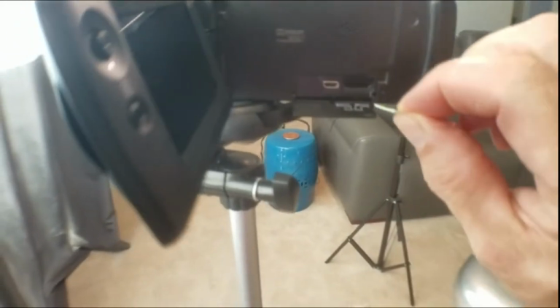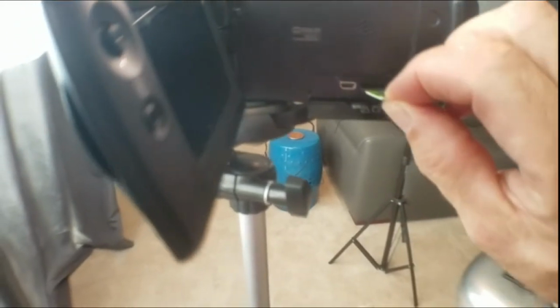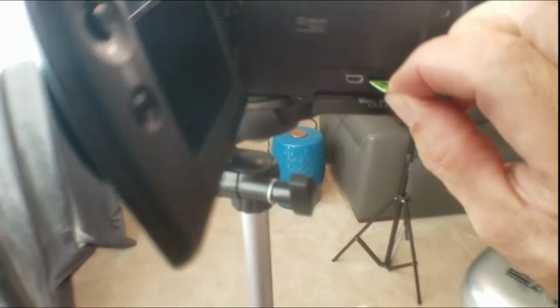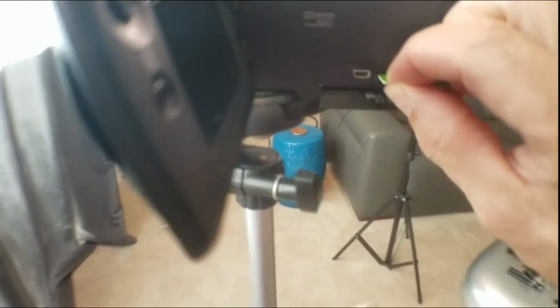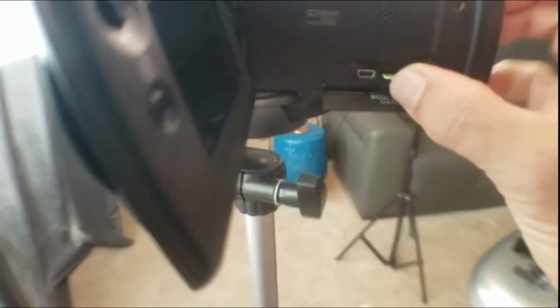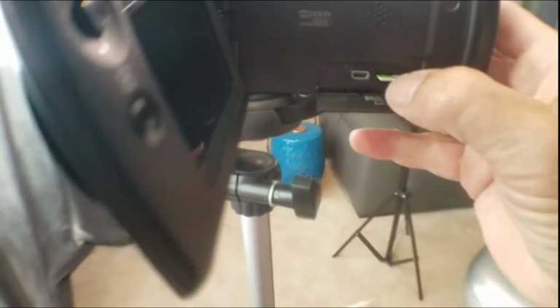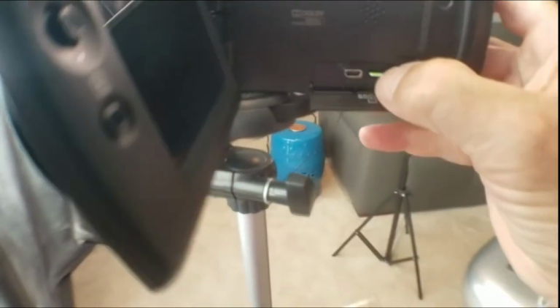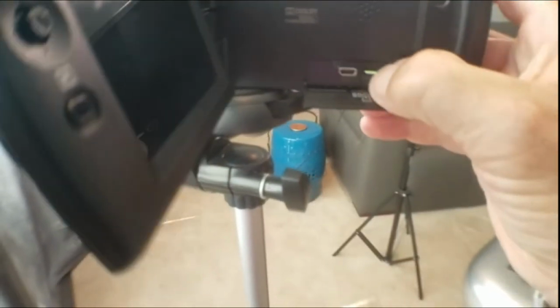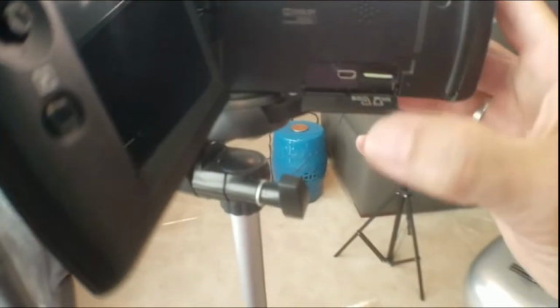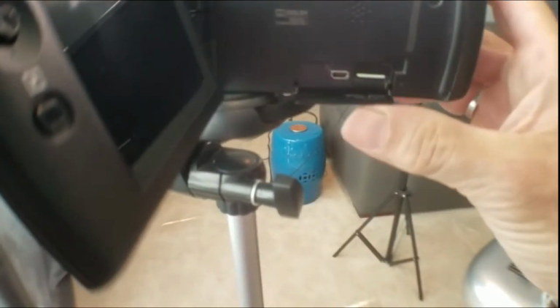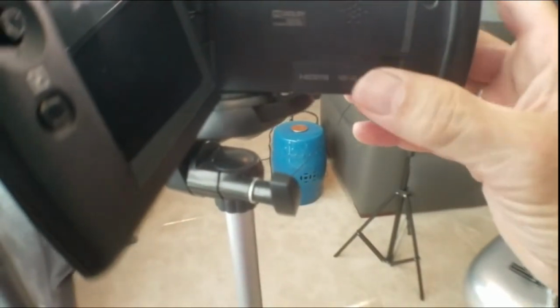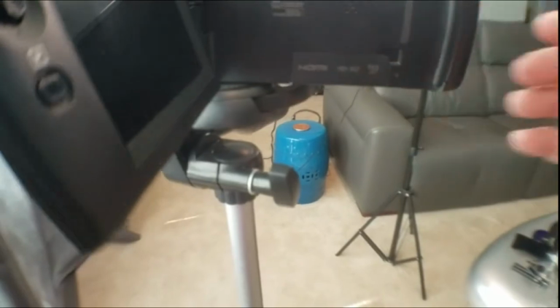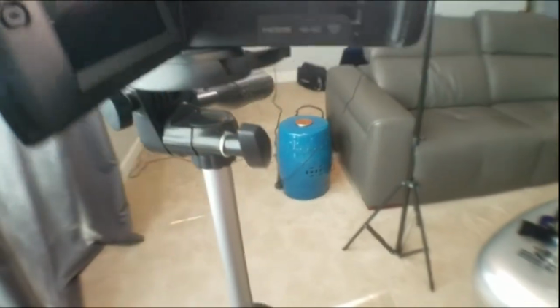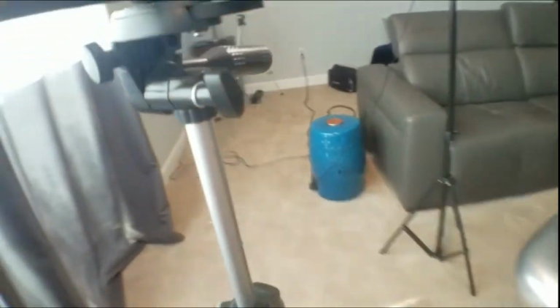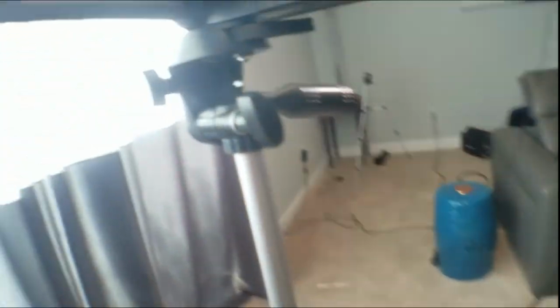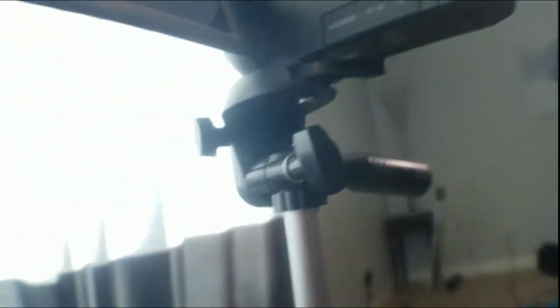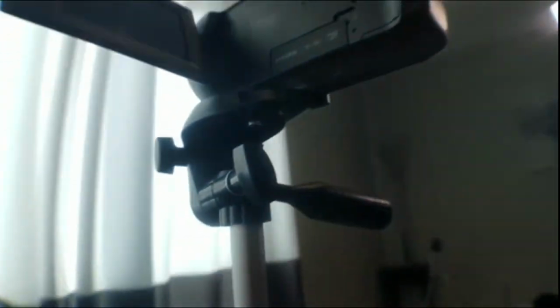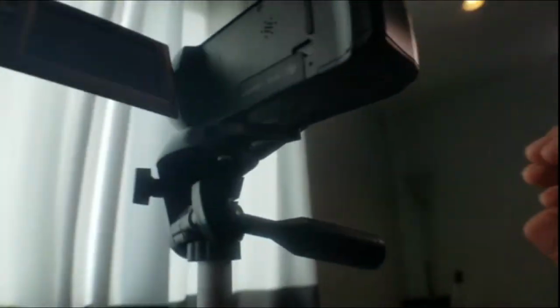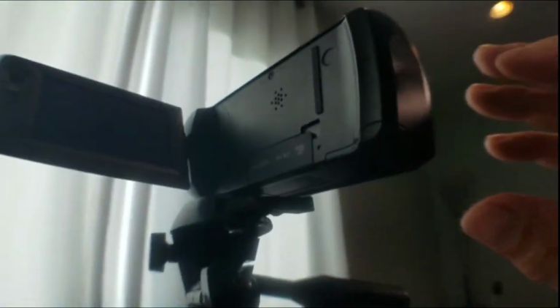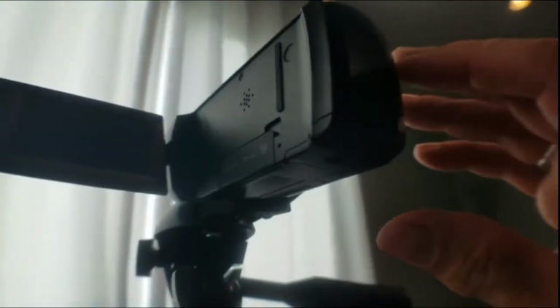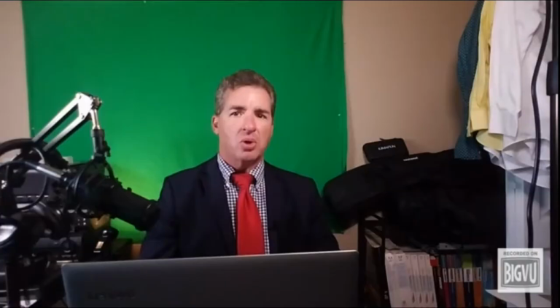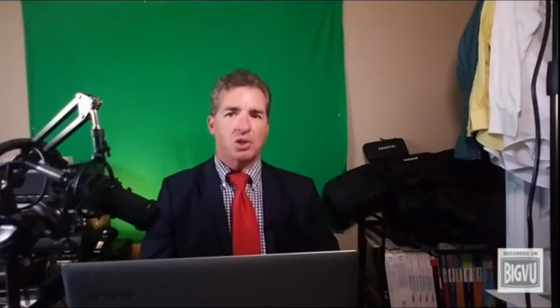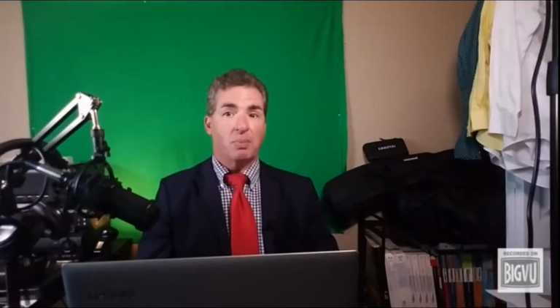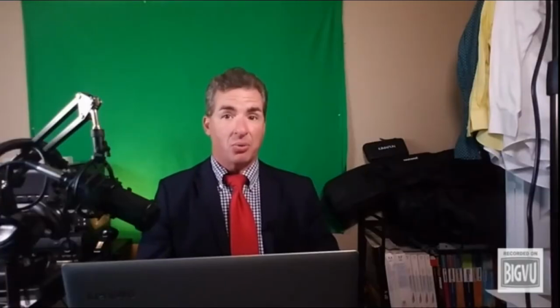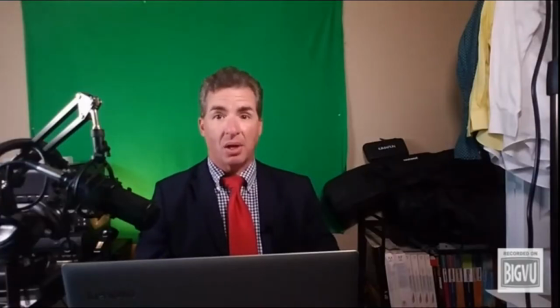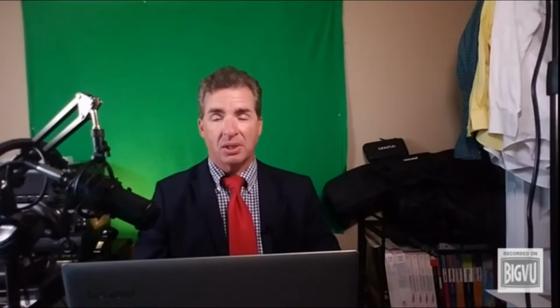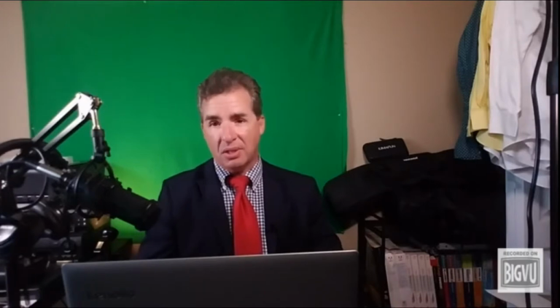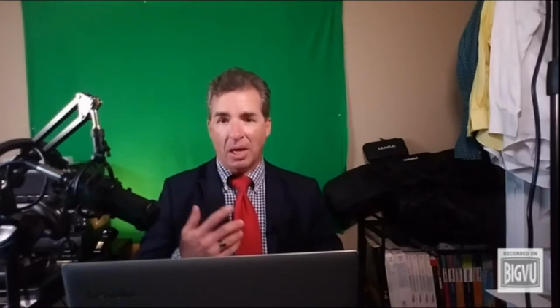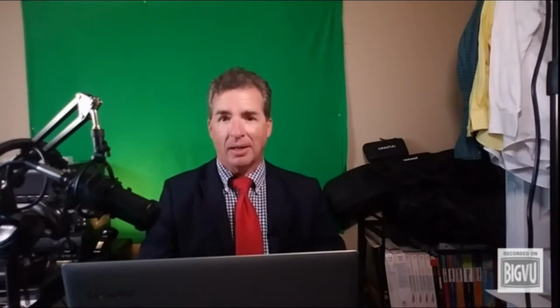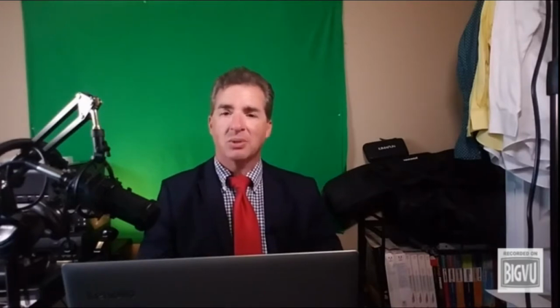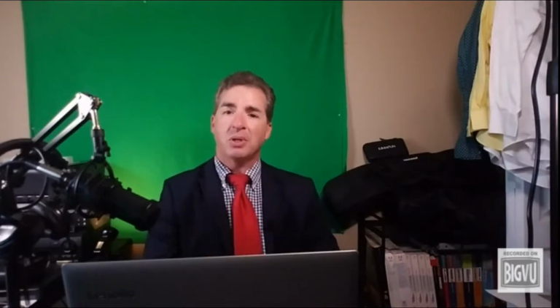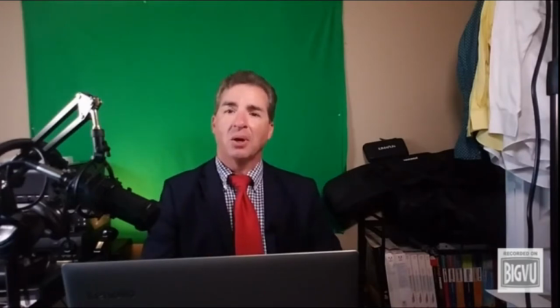It has eight gigabytes of internal memory, not to mention whatever you insert externally. With all of these great features, this camcorder sells for about $300 — at least it did when I got it, and that was a couple of years ago.